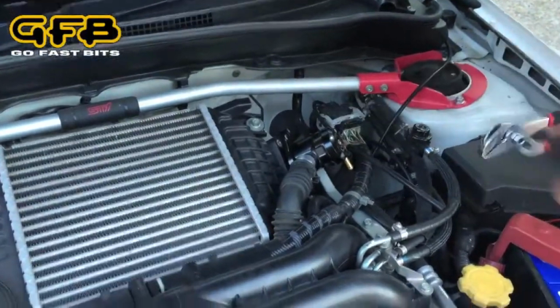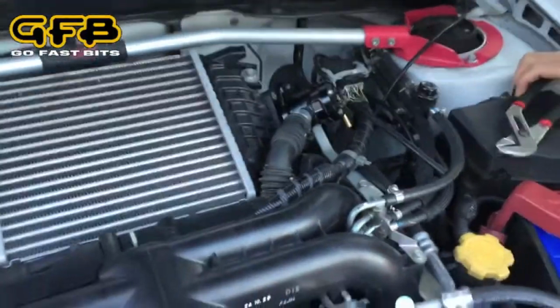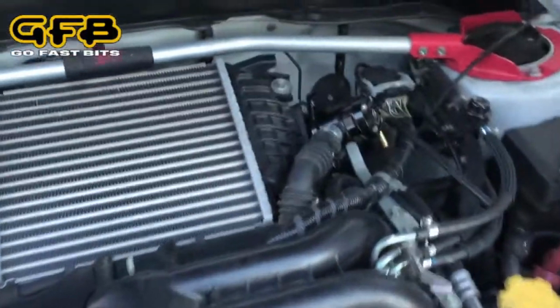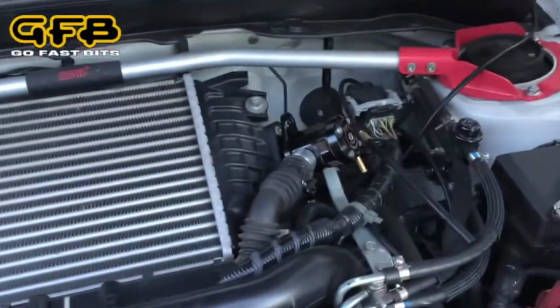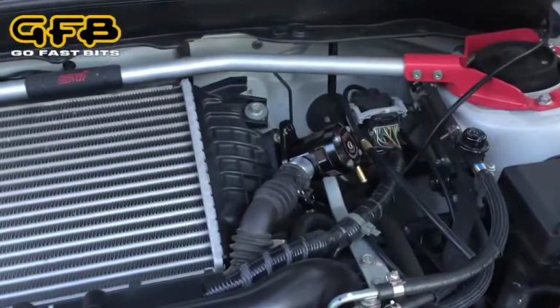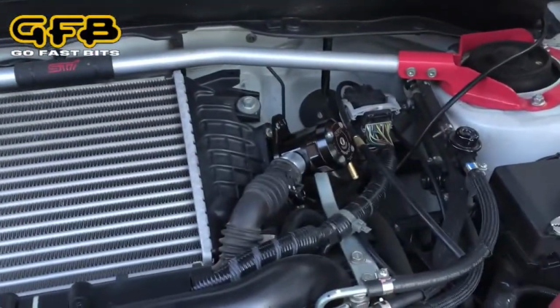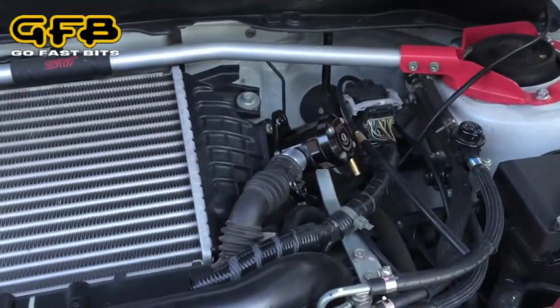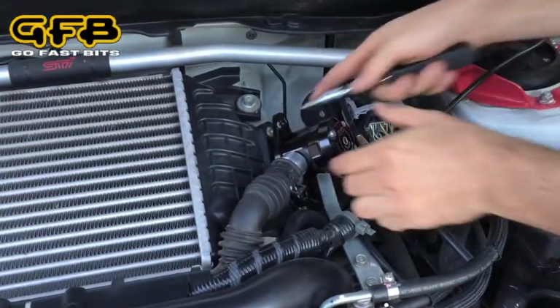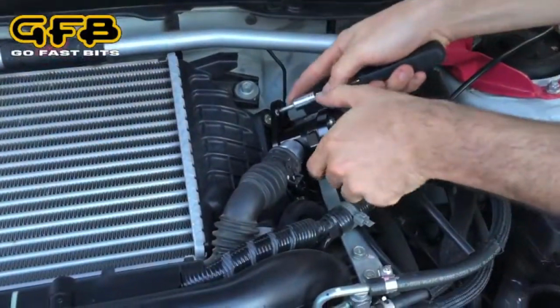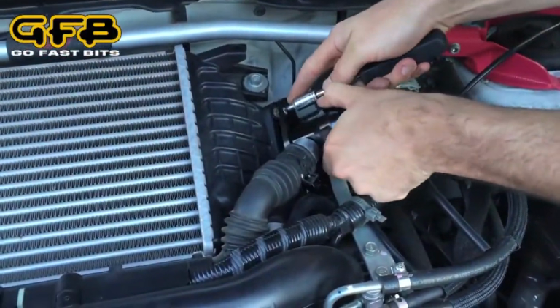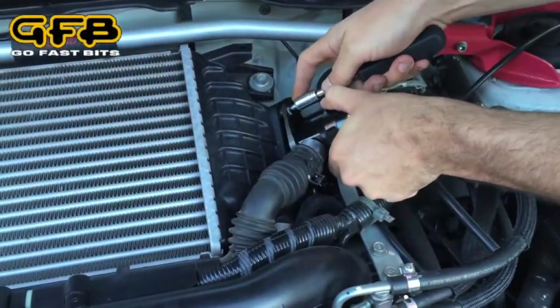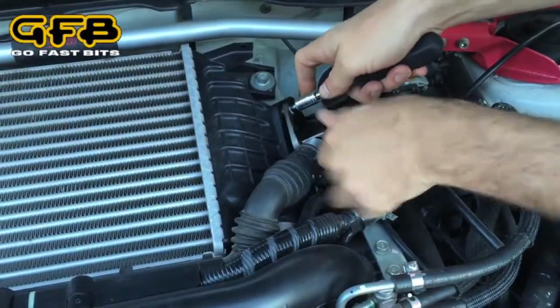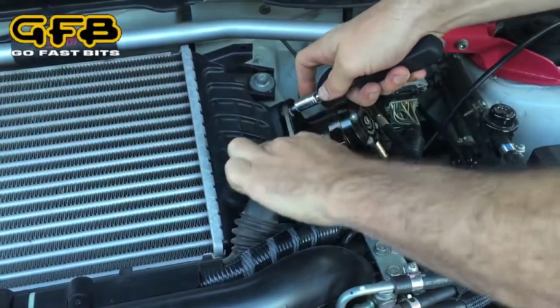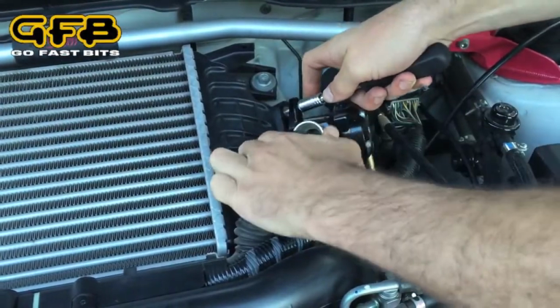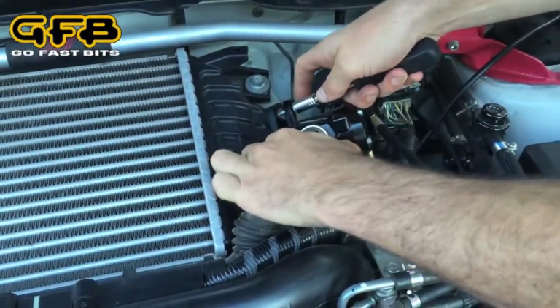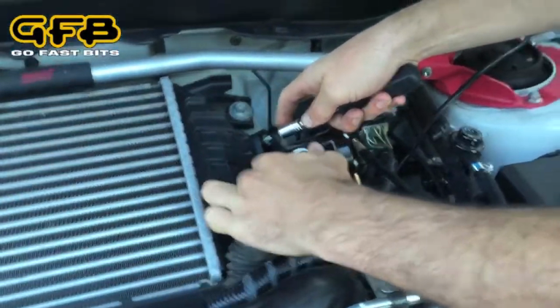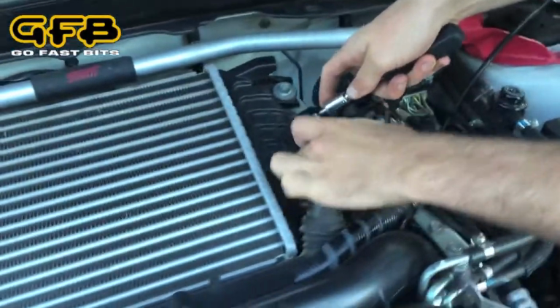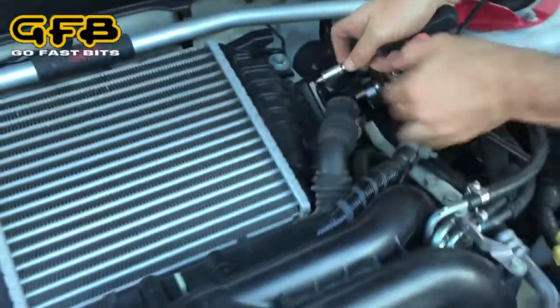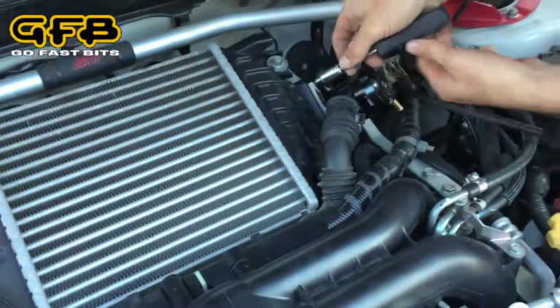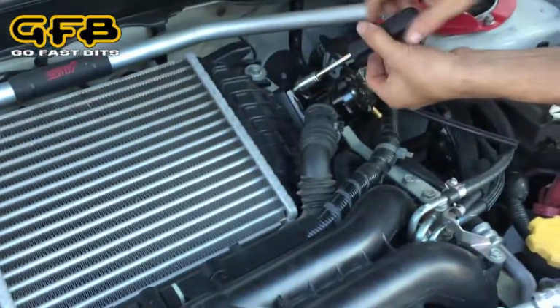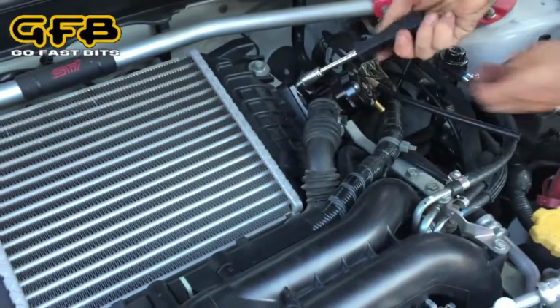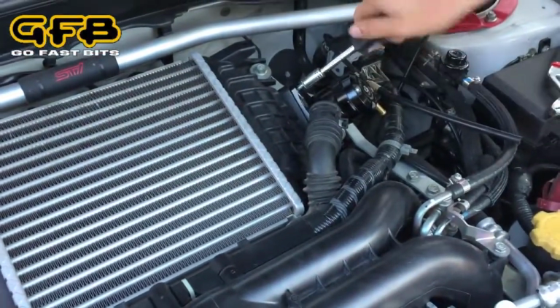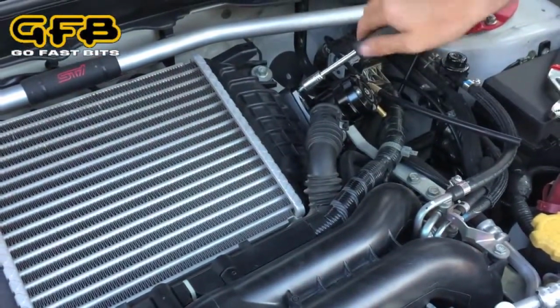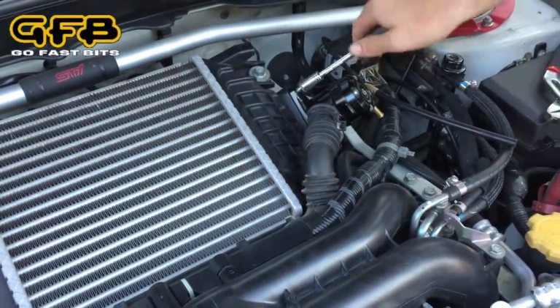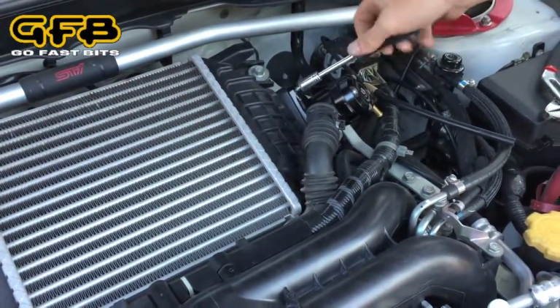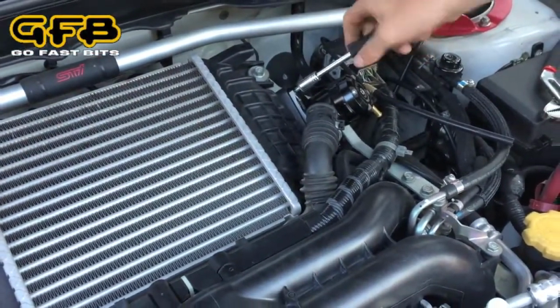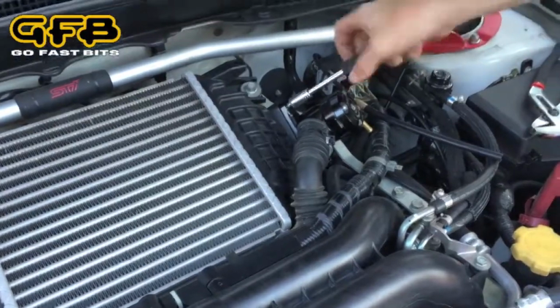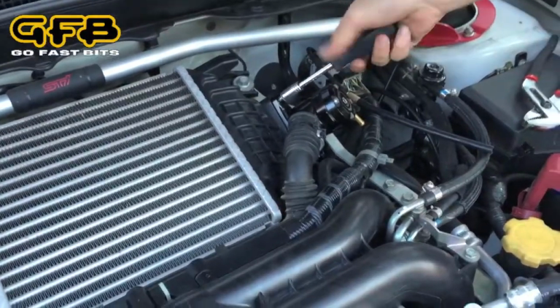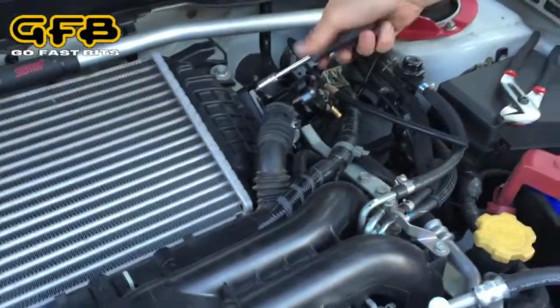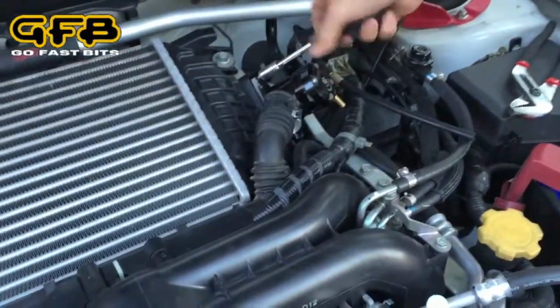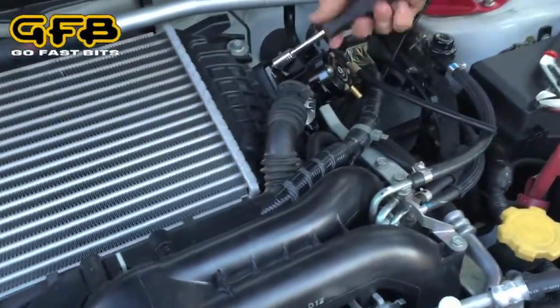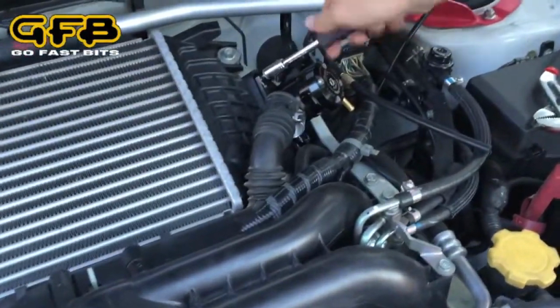We're now installing this valve that's been returned by a customer. It was losing boost apparently, so we're going to bolt it onto this car, go for a run, check the boost pressure and see how it goes.